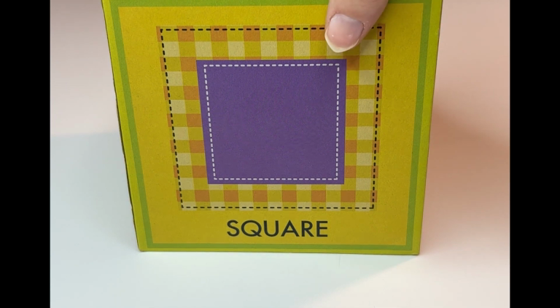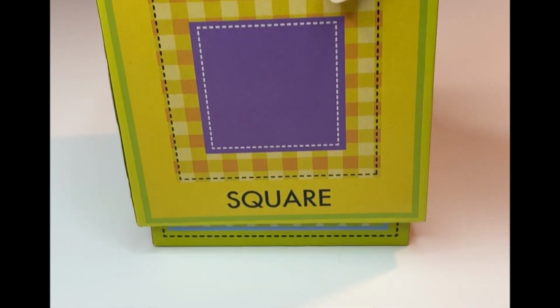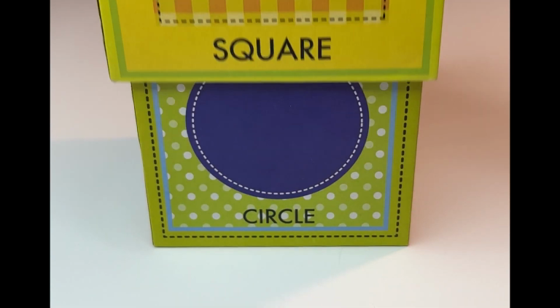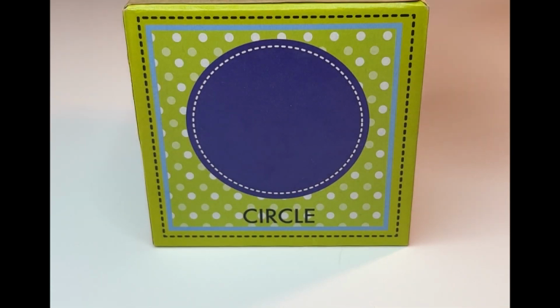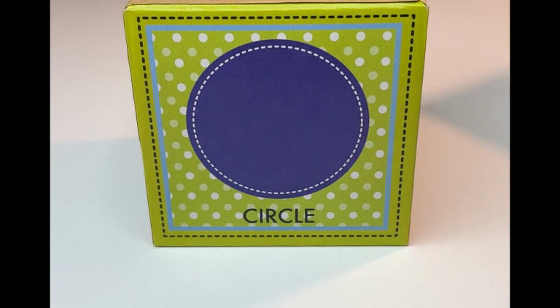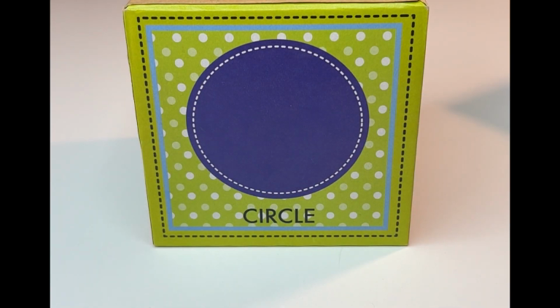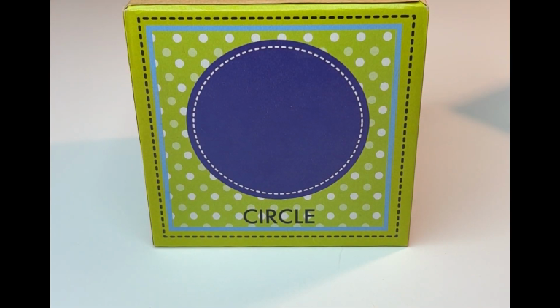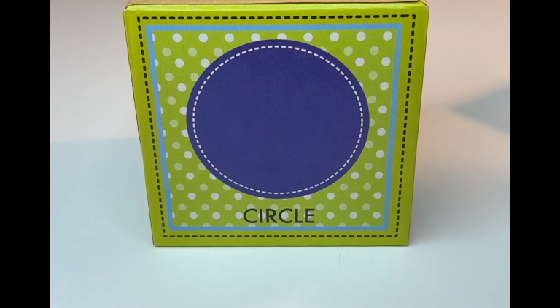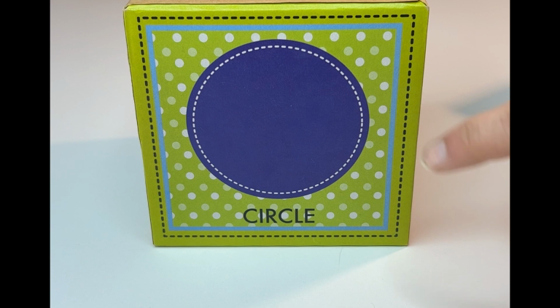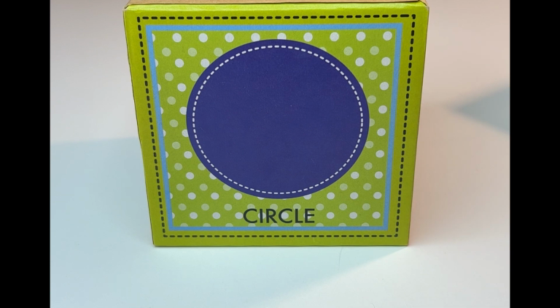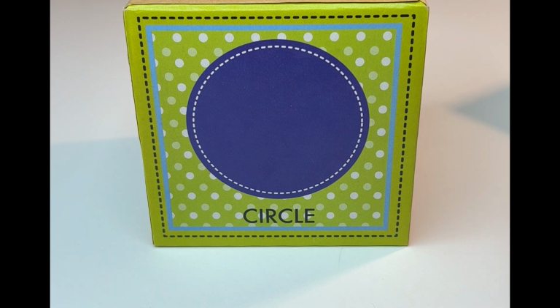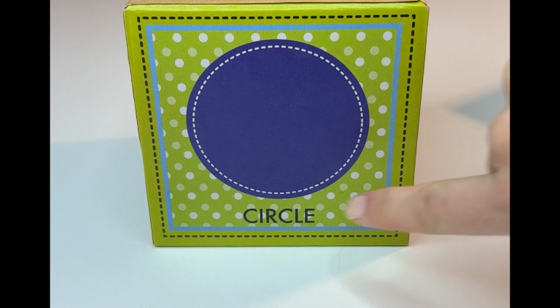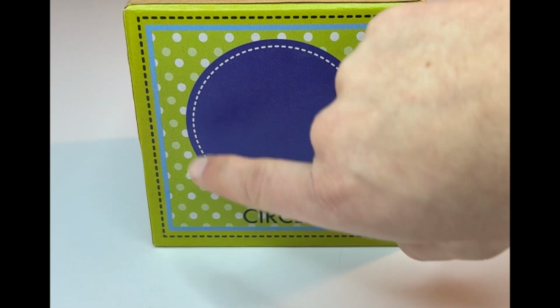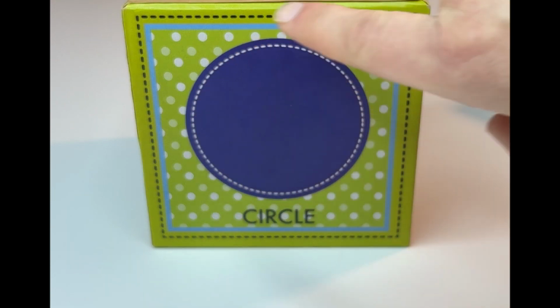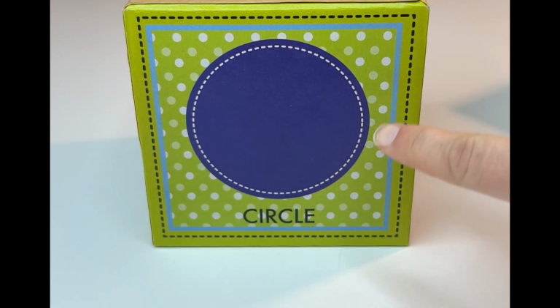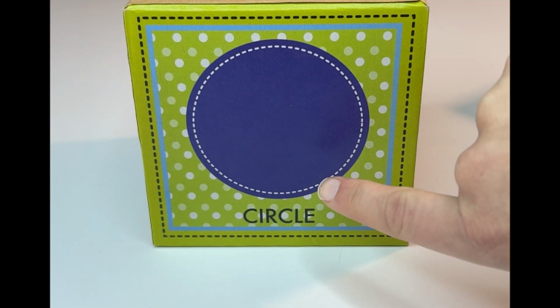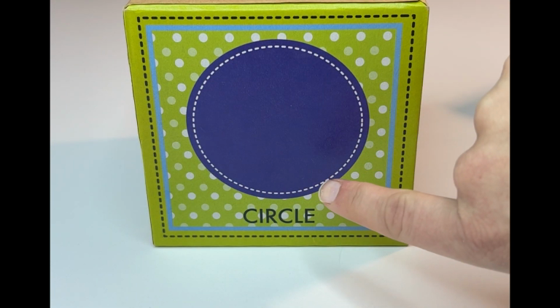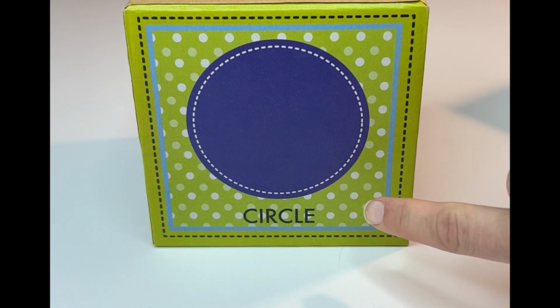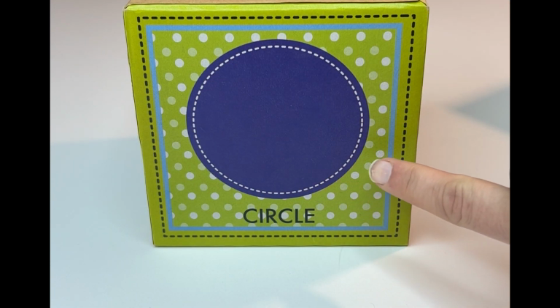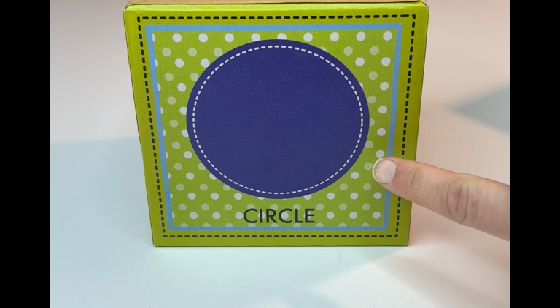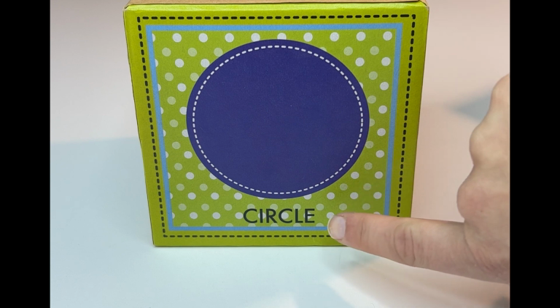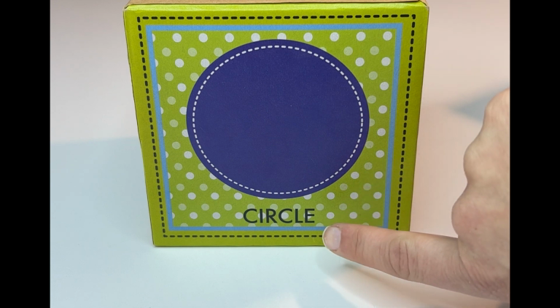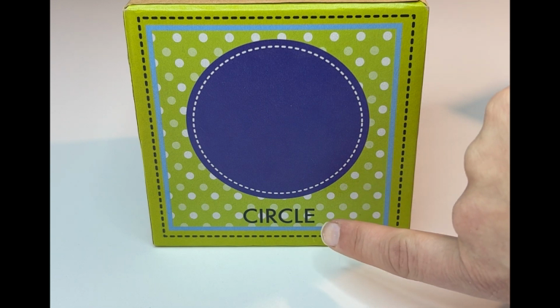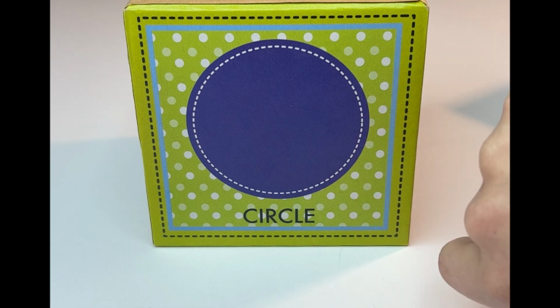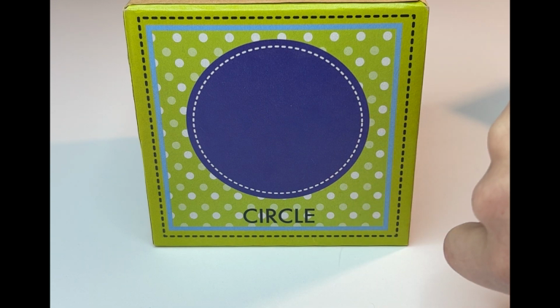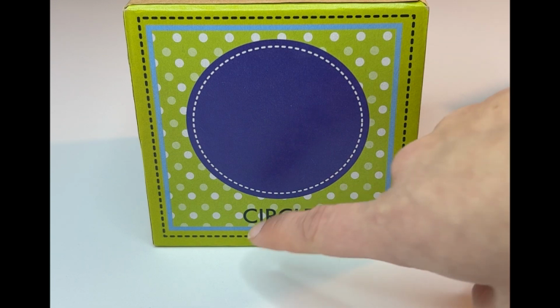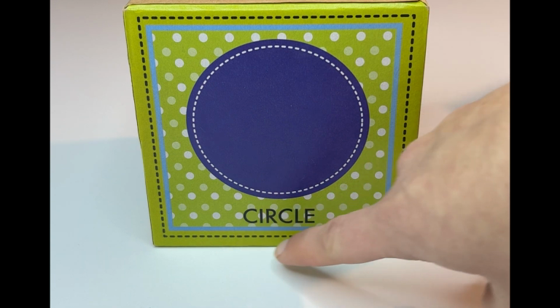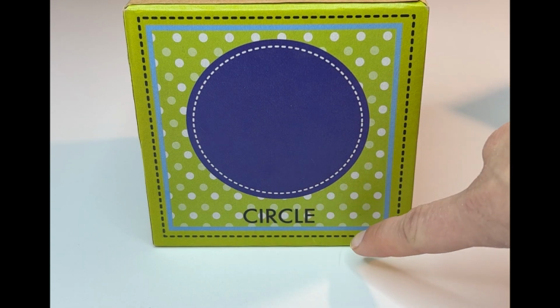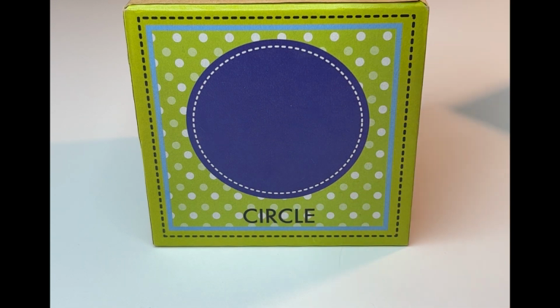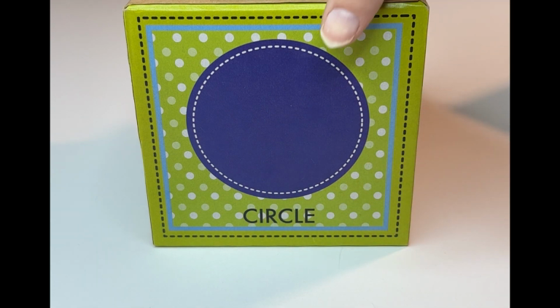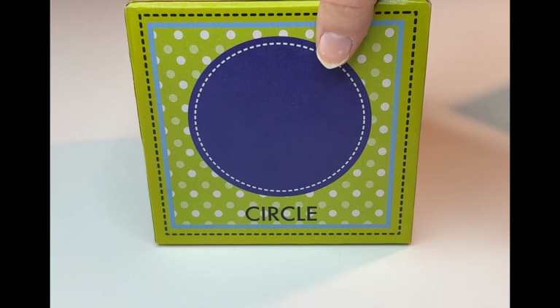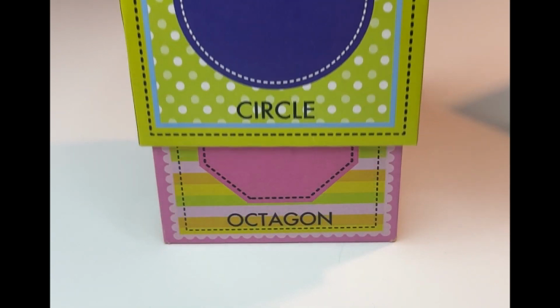Let's look at the next shape. This doesn't have any sides. Look at the way it is shaped though. This is a circle. Circle. Can you read it with me? Circle. Well done.